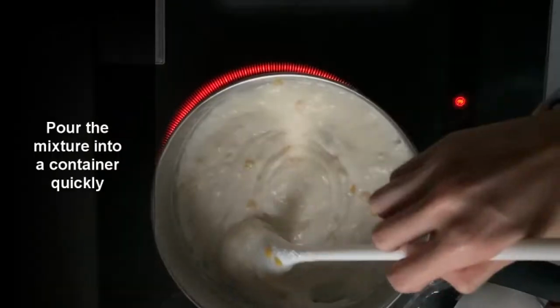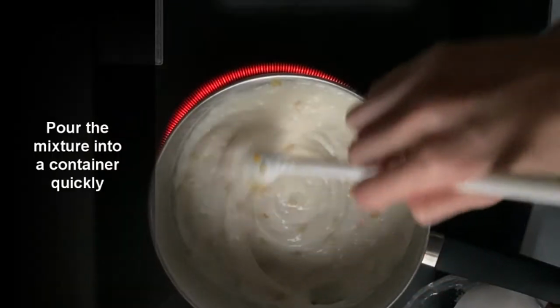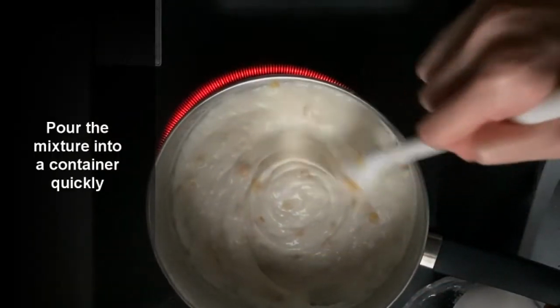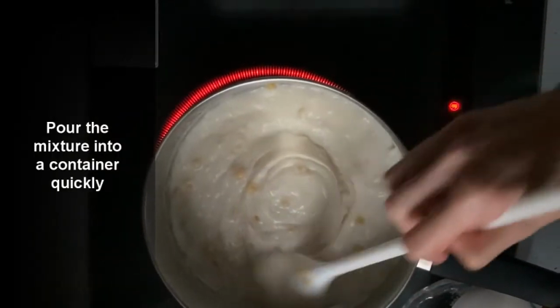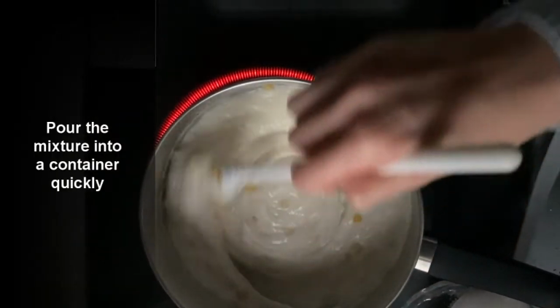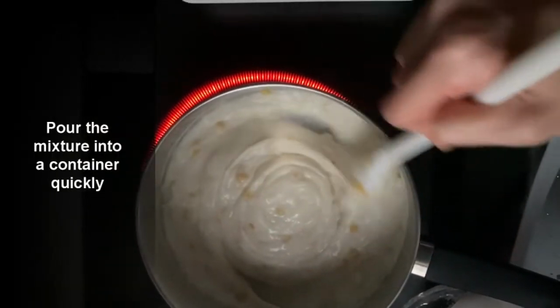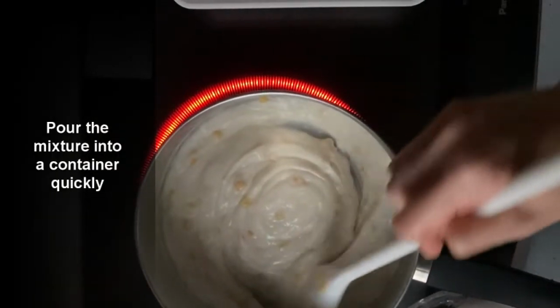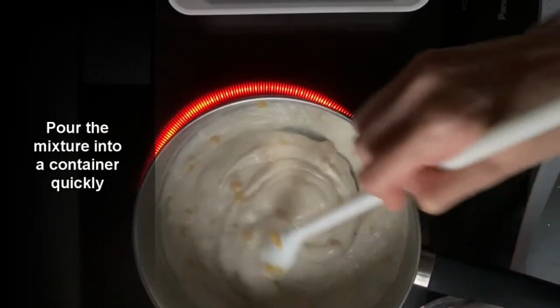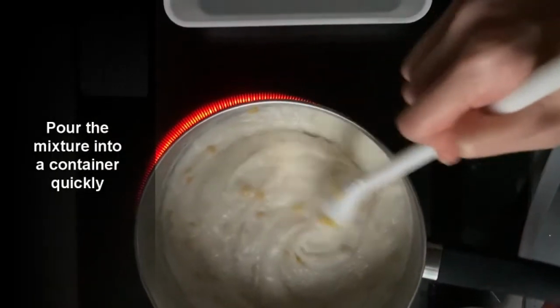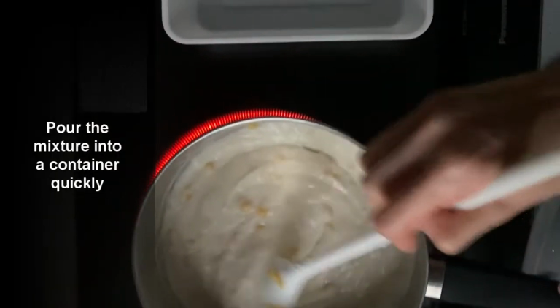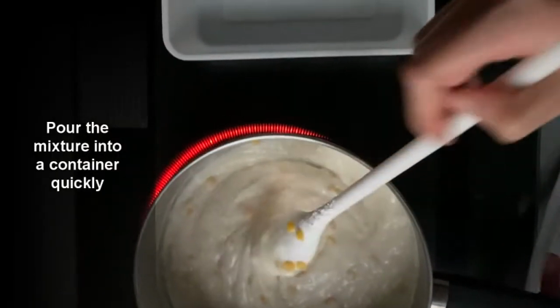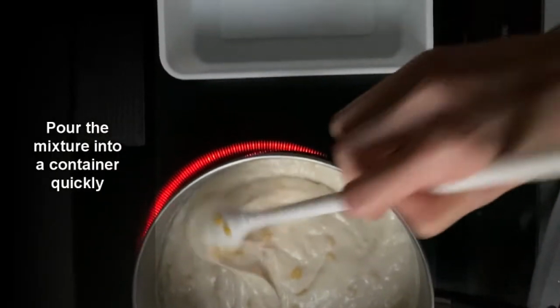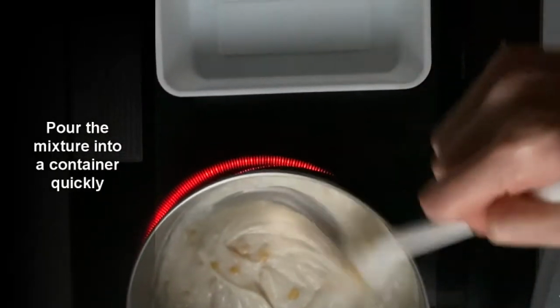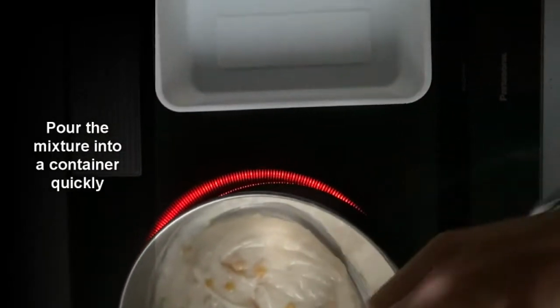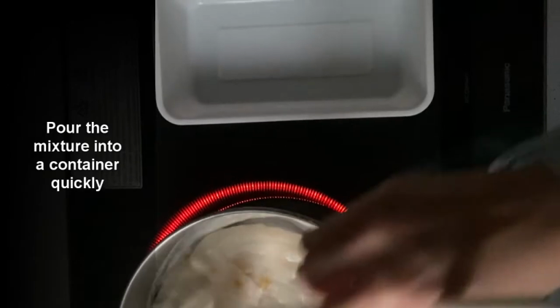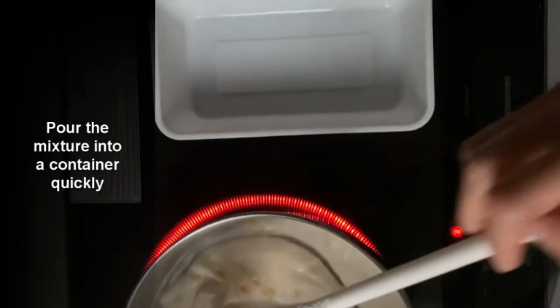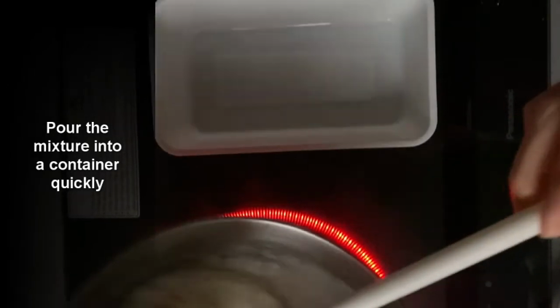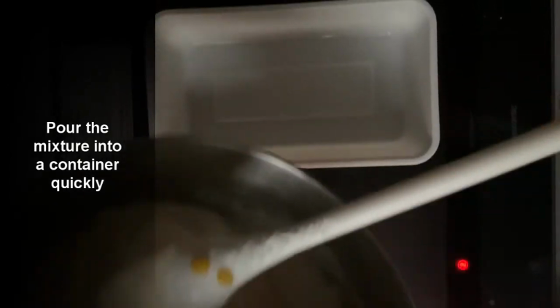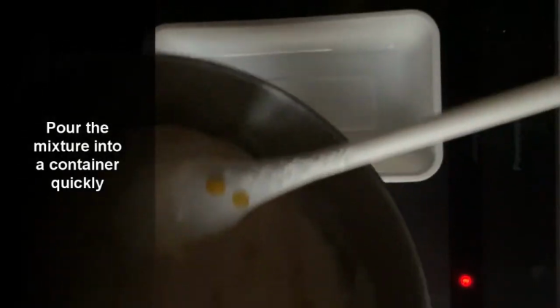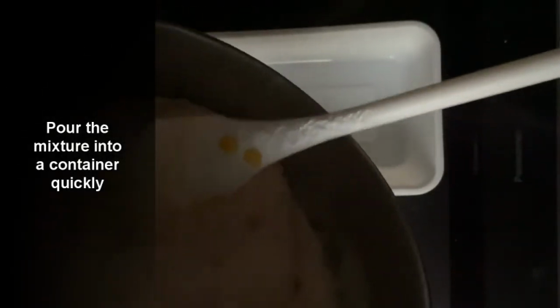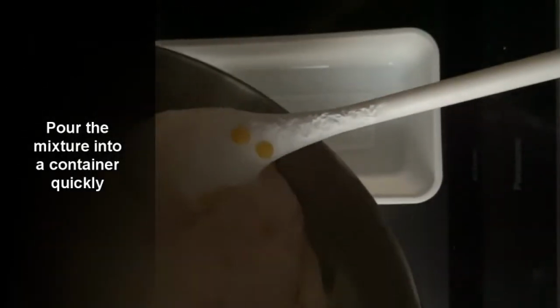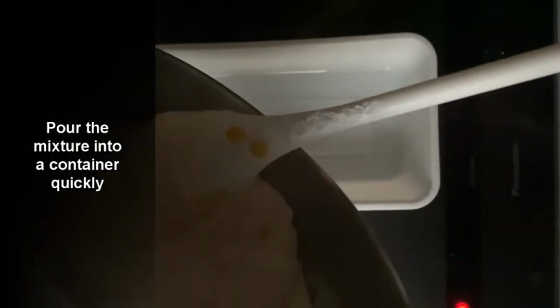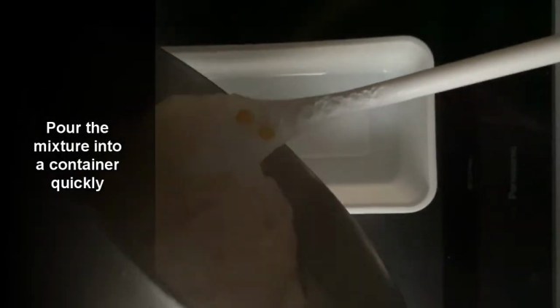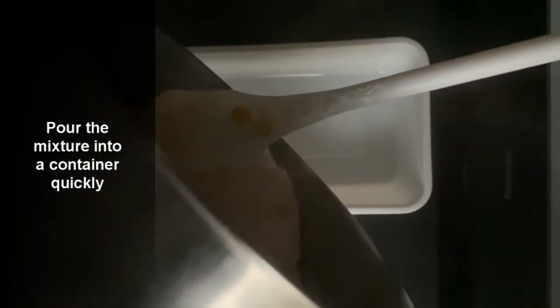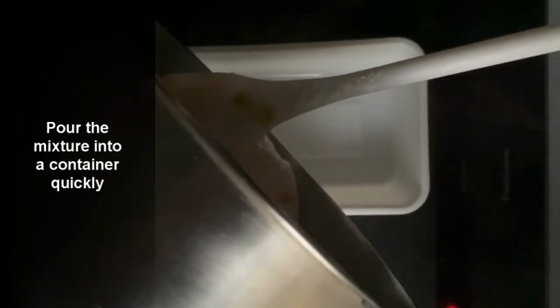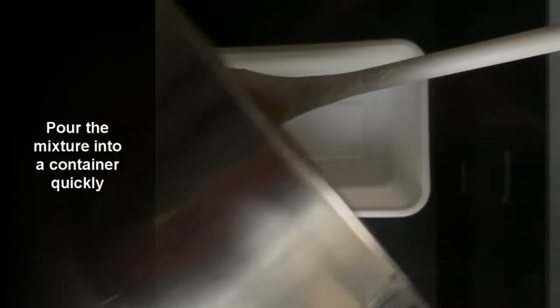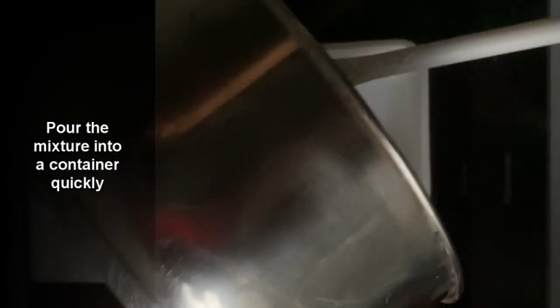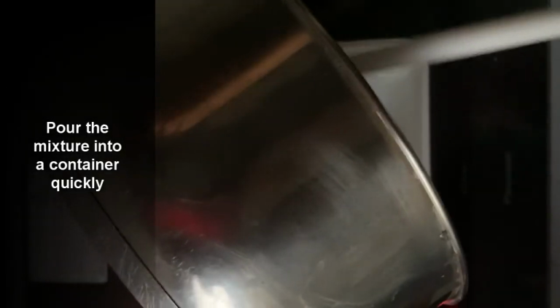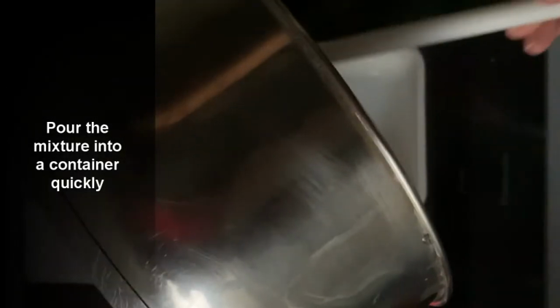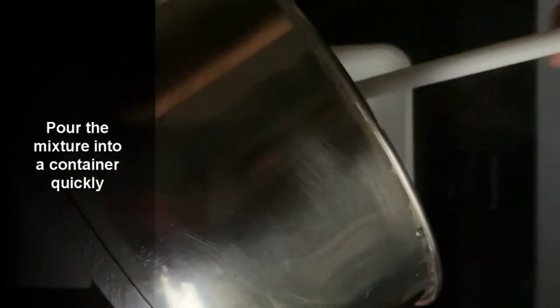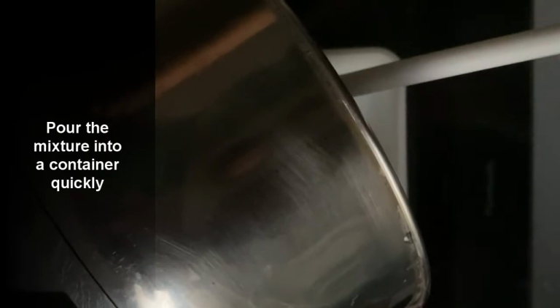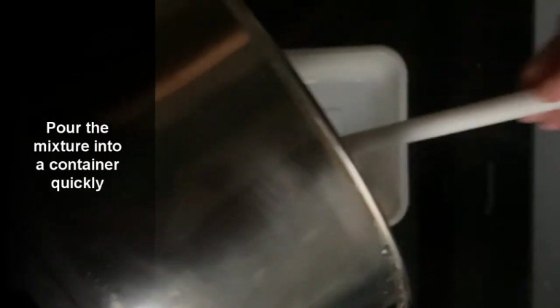We're going to quickly transfer this into a container before it starts setting. I've switched it off and we're going to pour it in — you can see it's already a big paste, so quickly pour it all in.